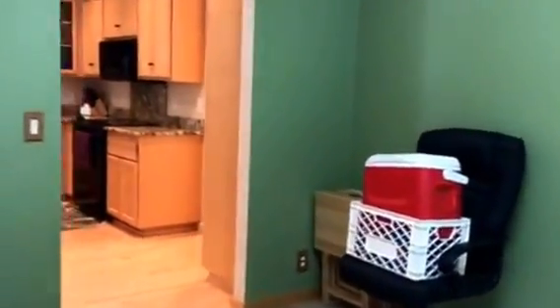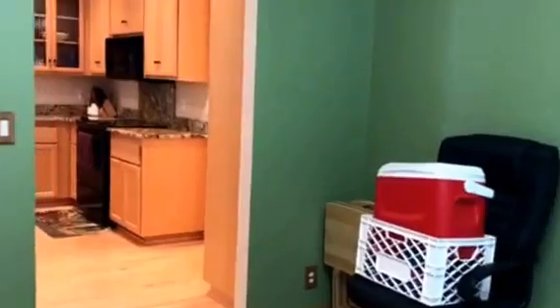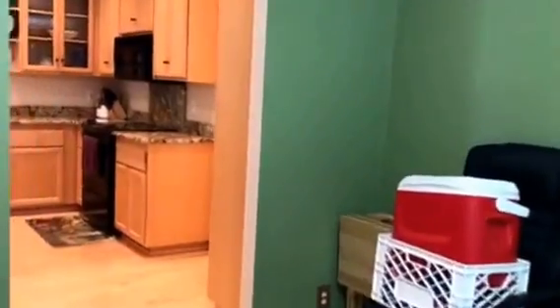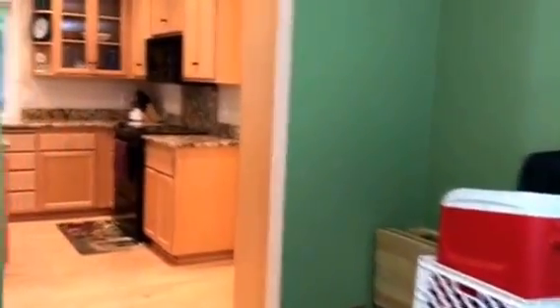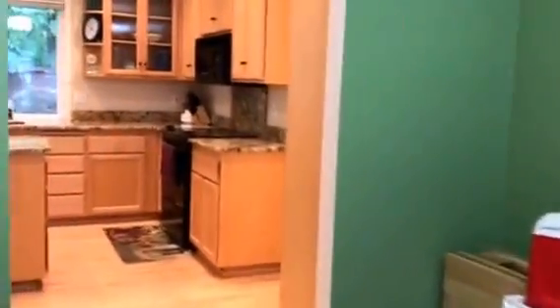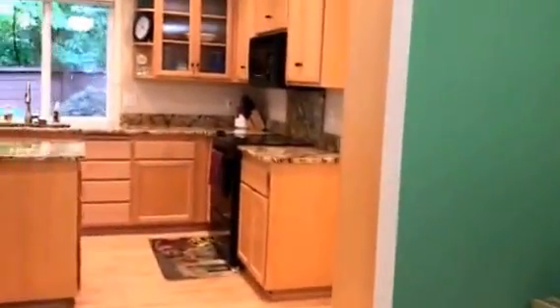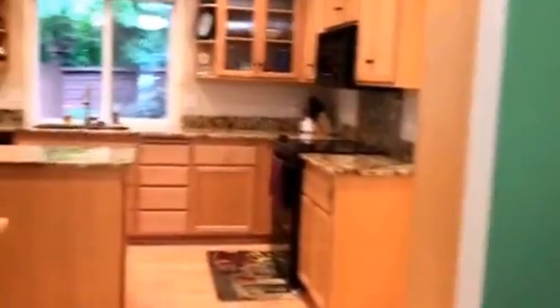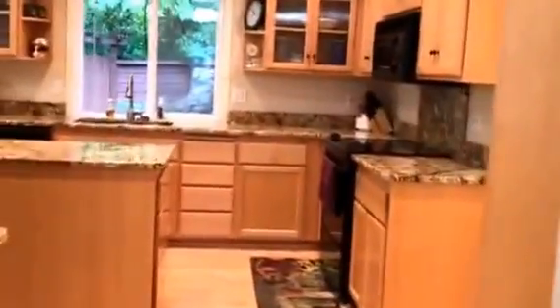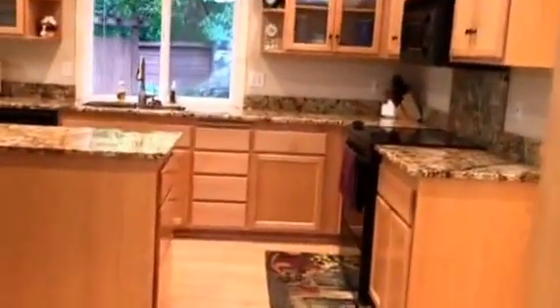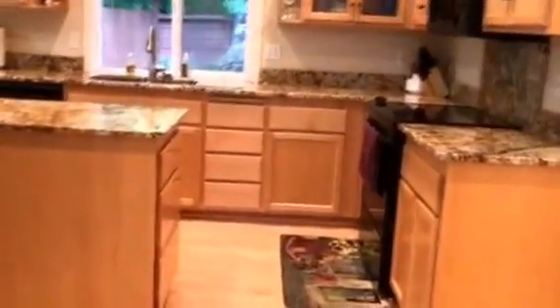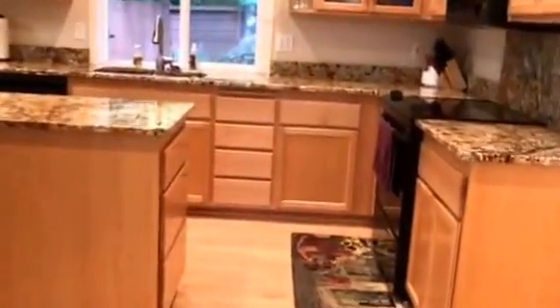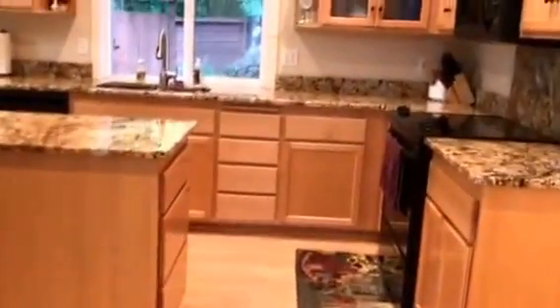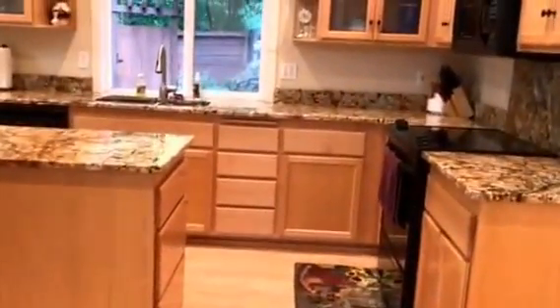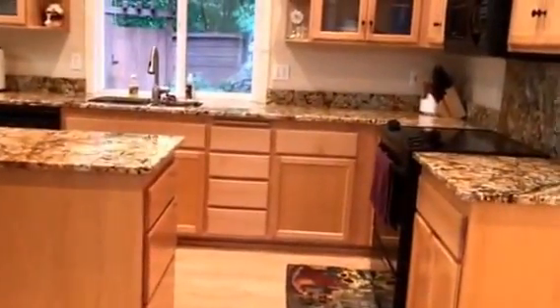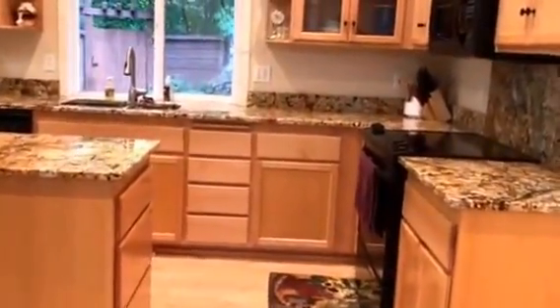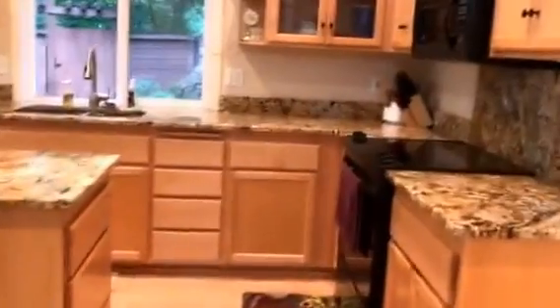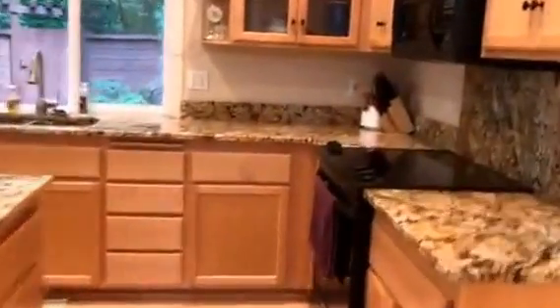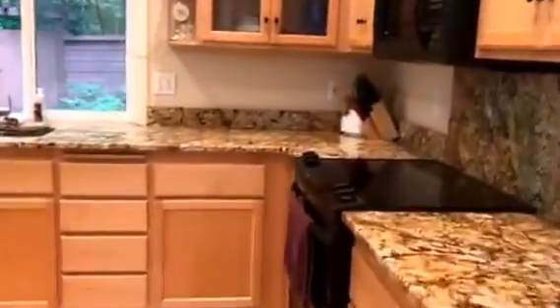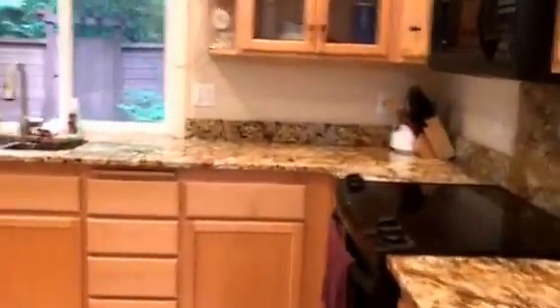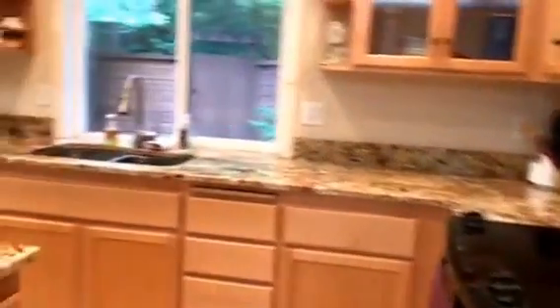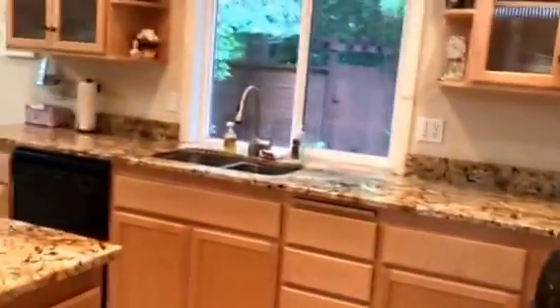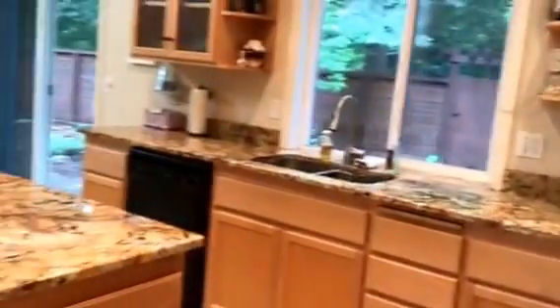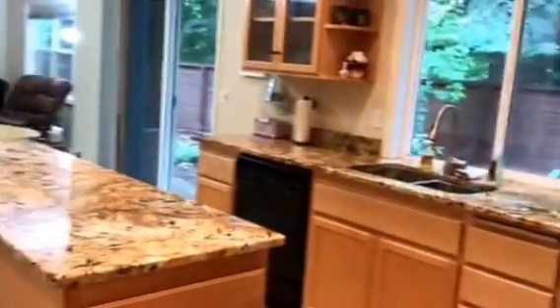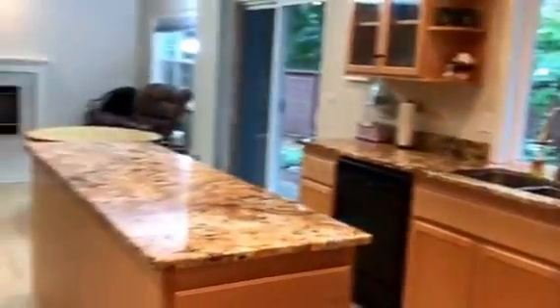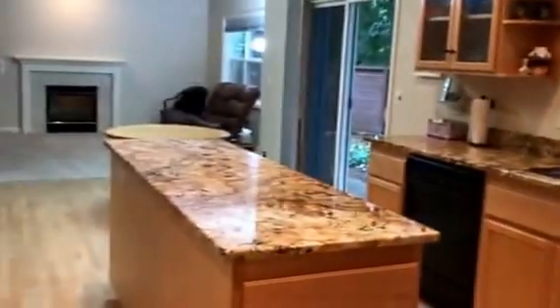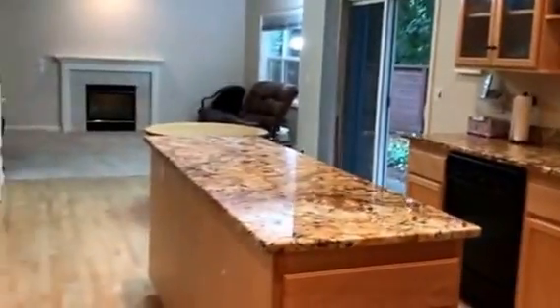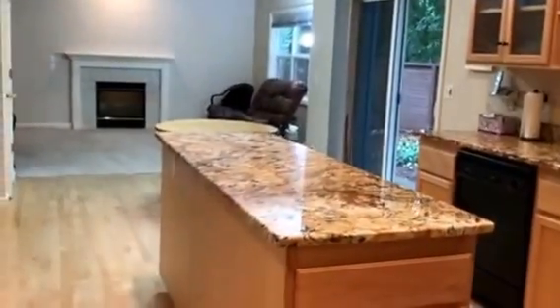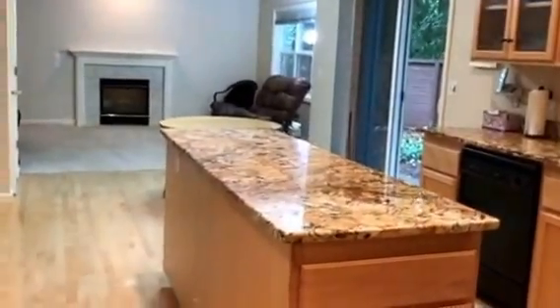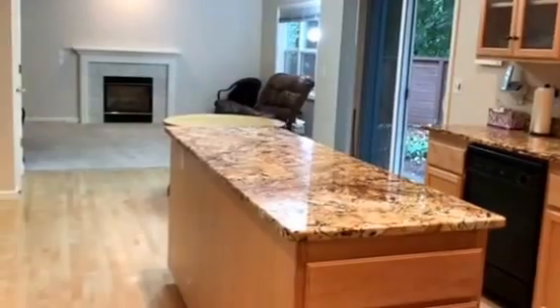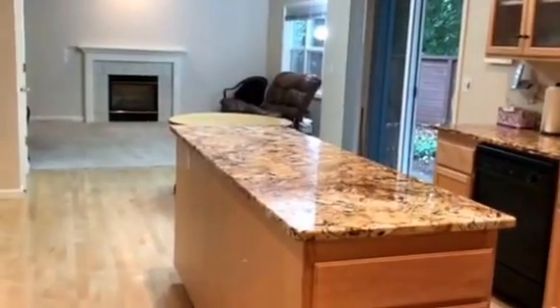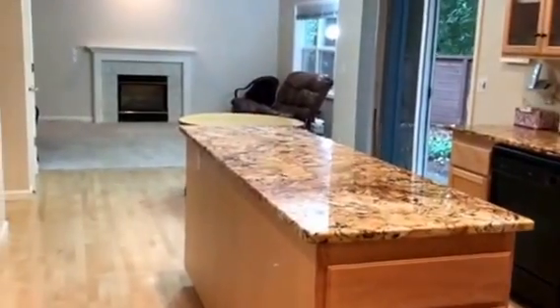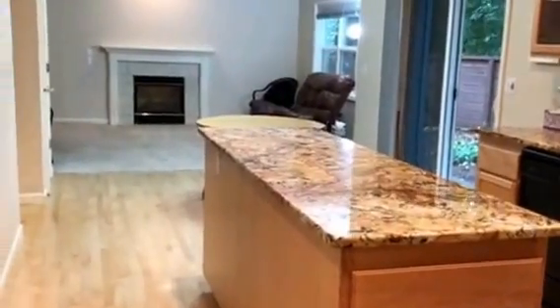To the left is the kitchen. Lots of cabinet and counter space, granite countertops. Nice island right there in the middle. Beautiful.